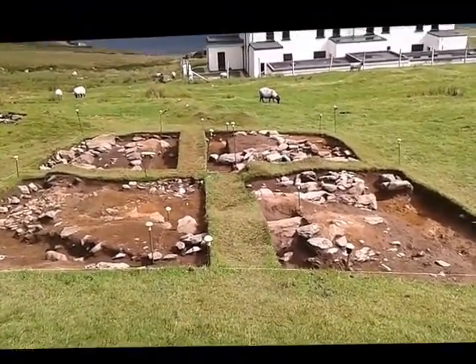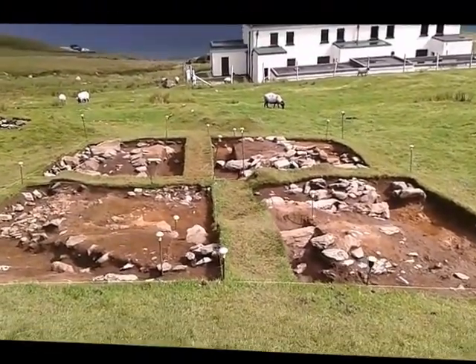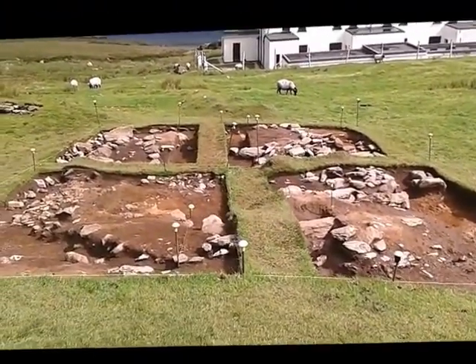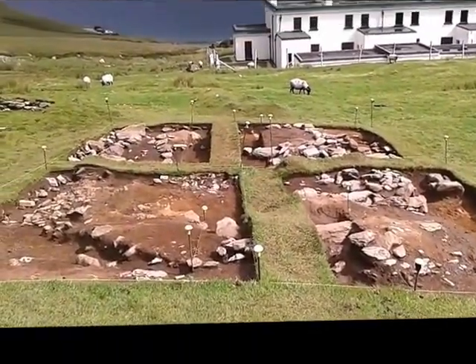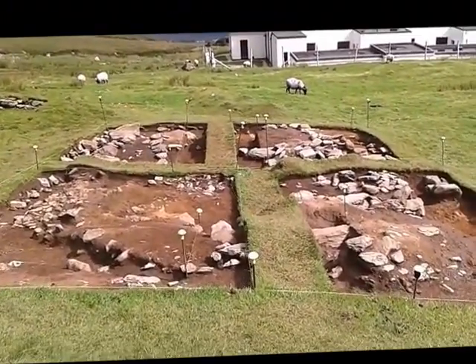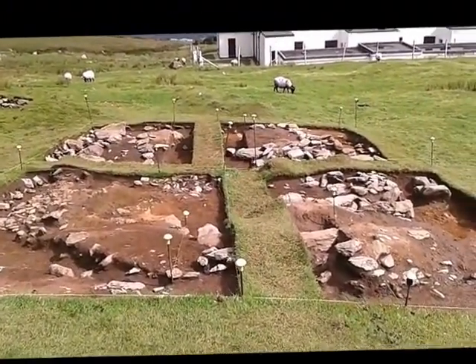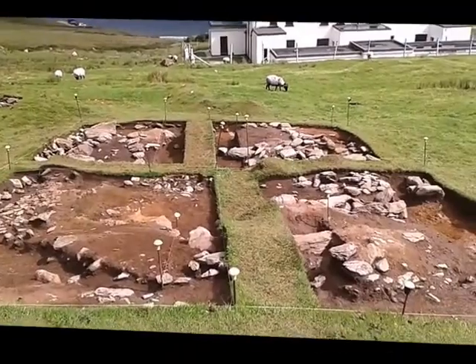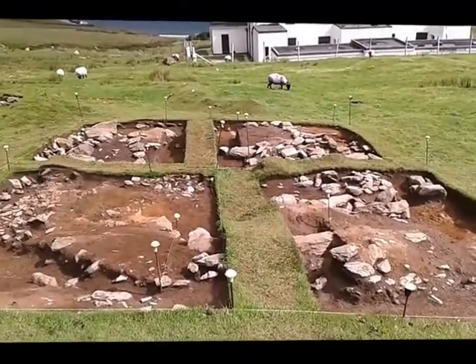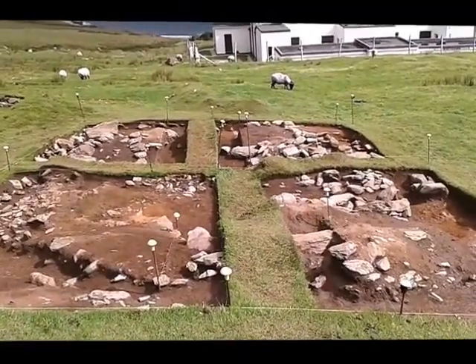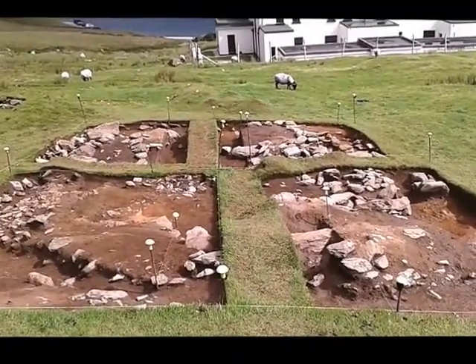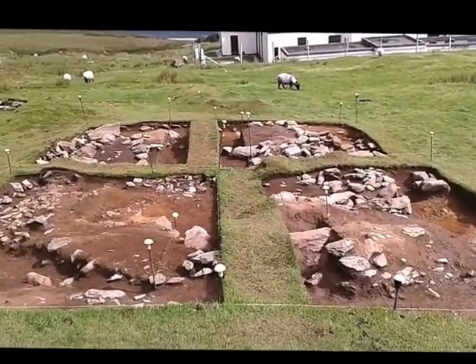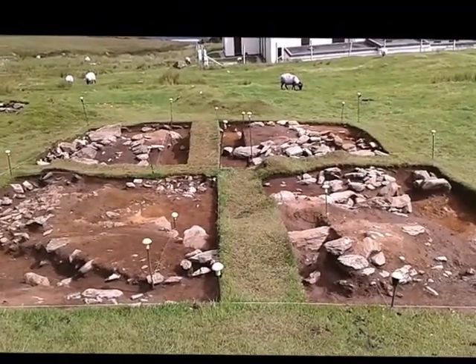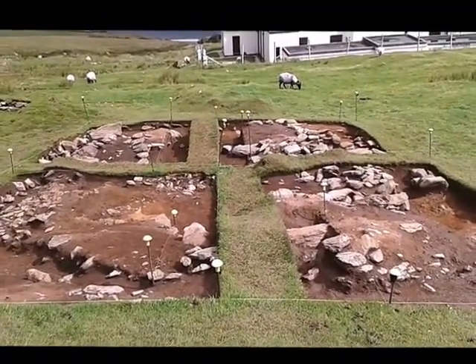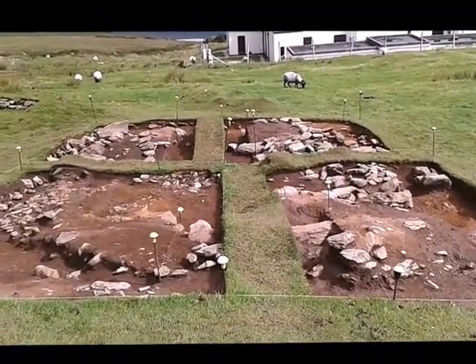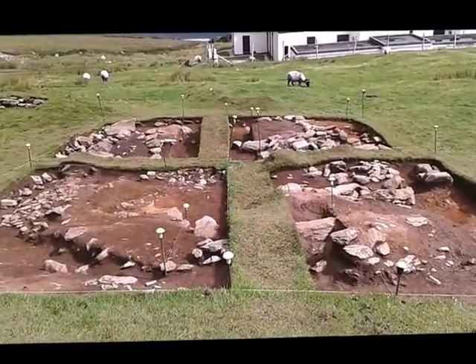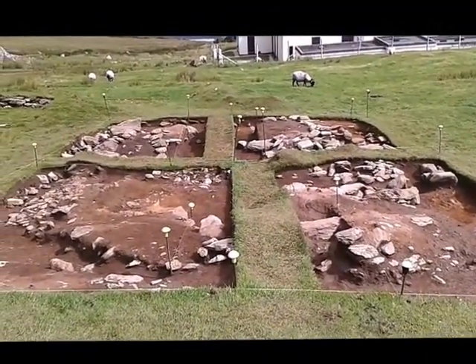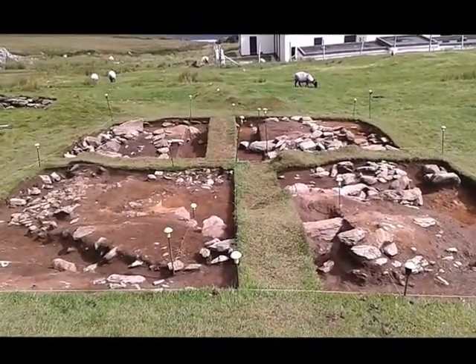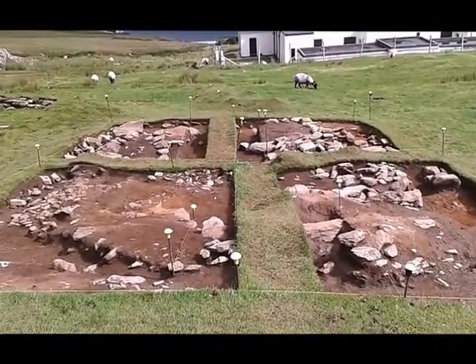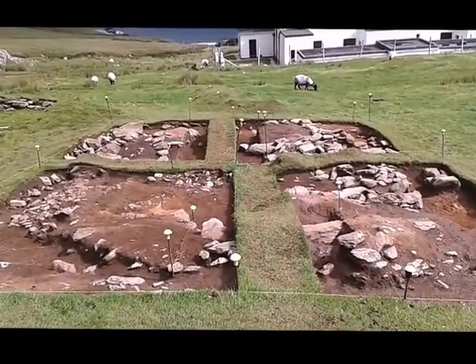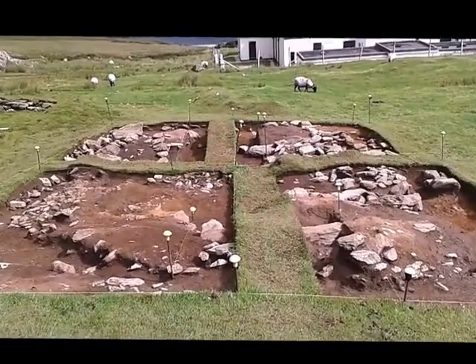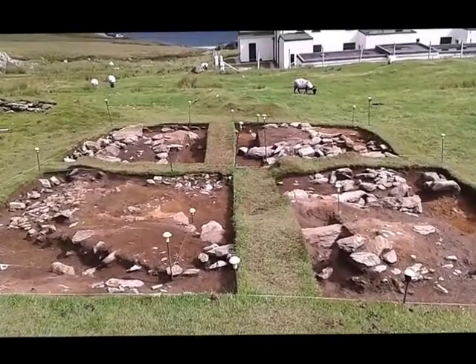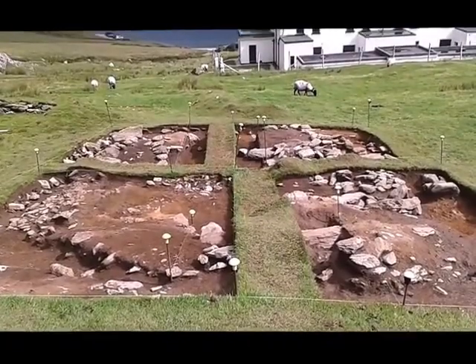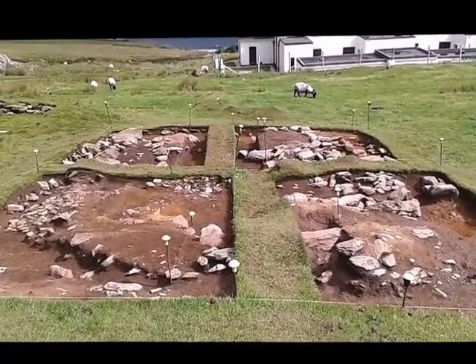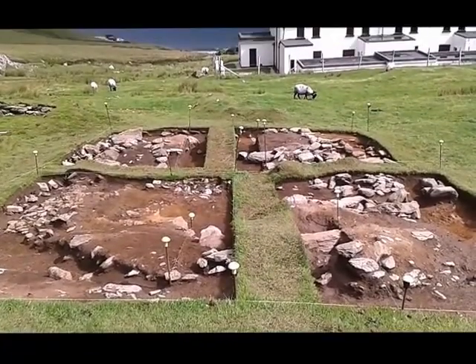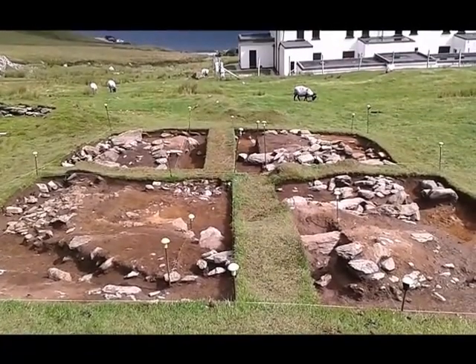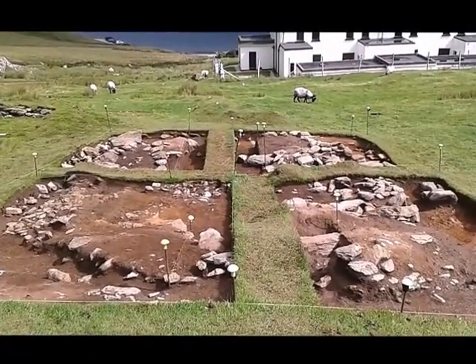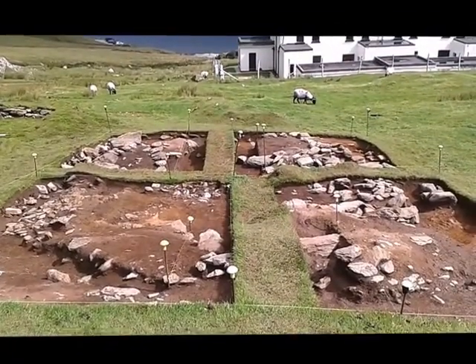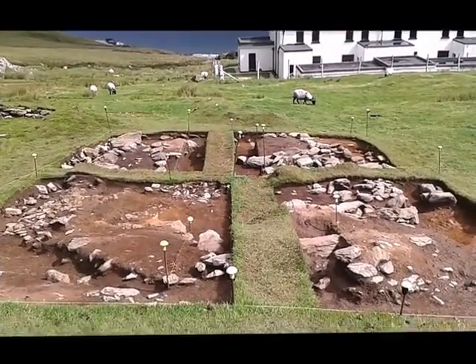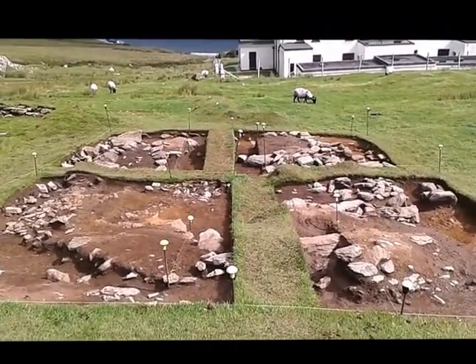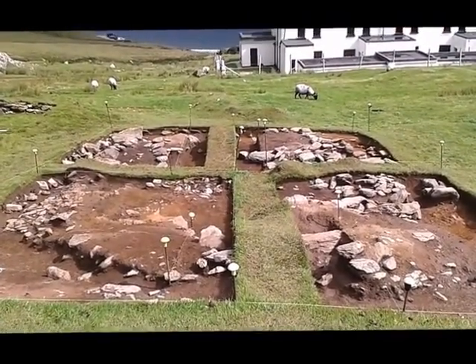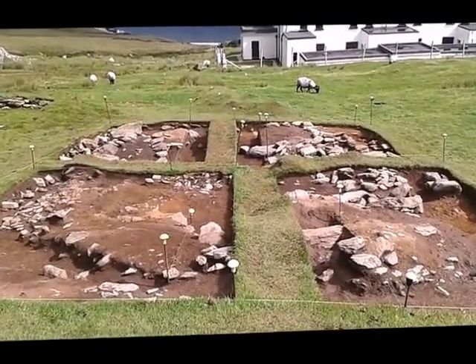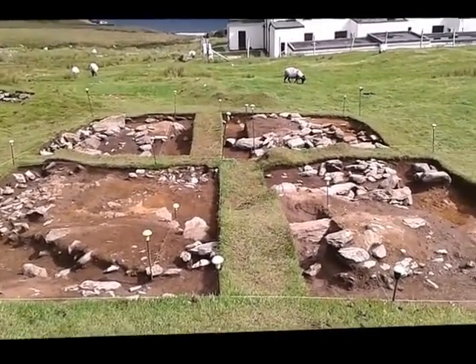Here's our beautiful house site. You can see our four open cuttings across the building. In the last week we've really started to reveal the structure of the building and get a handle on how the building was made.